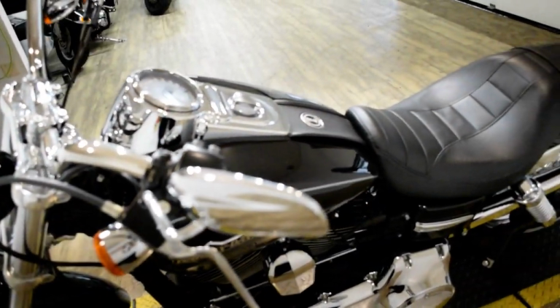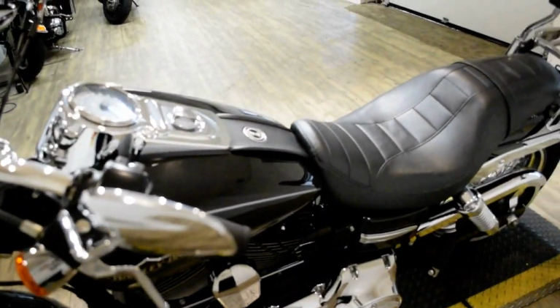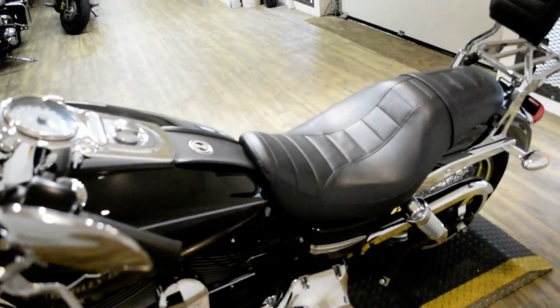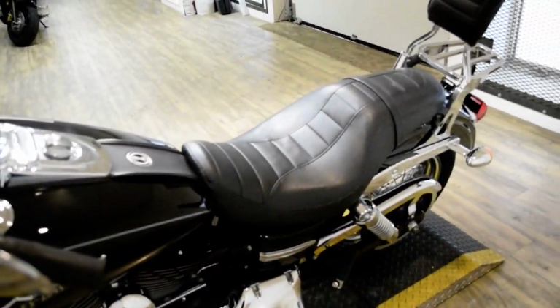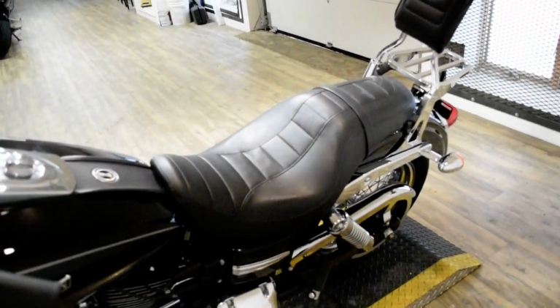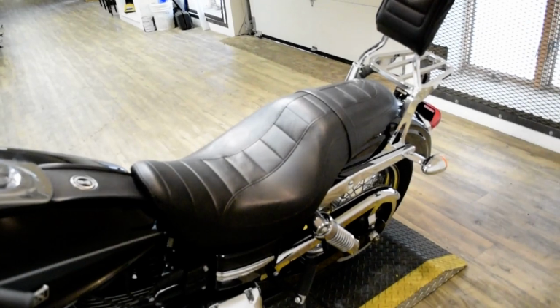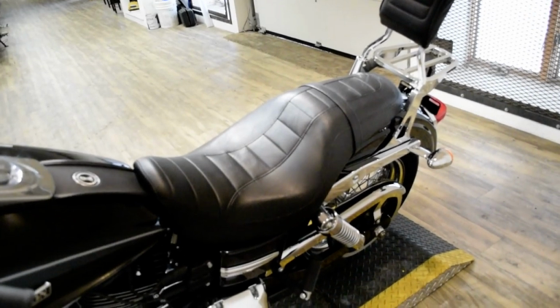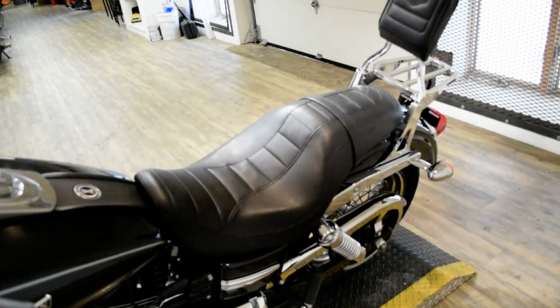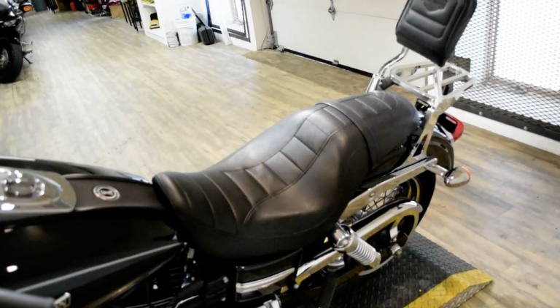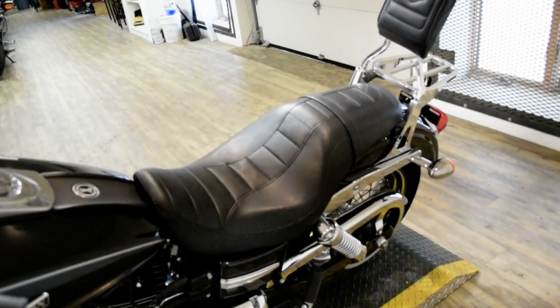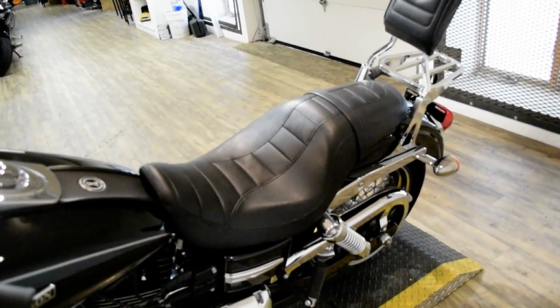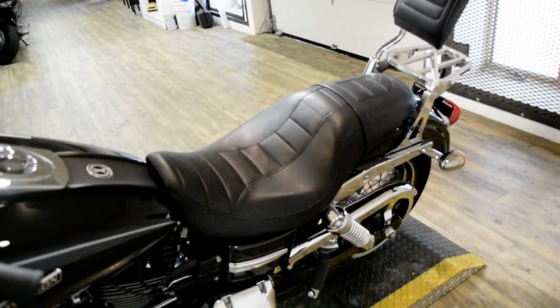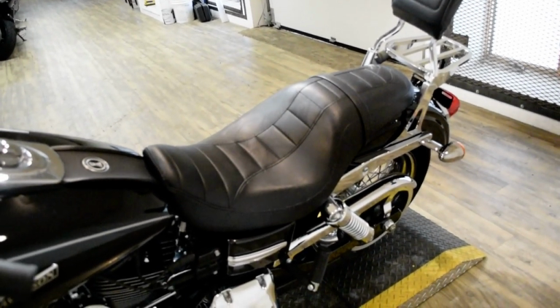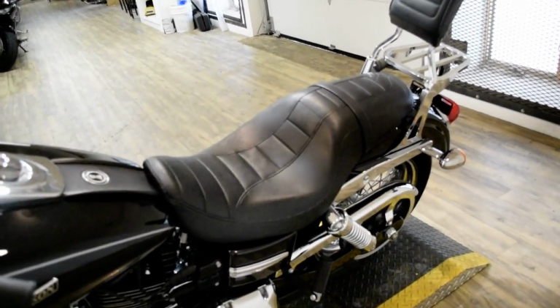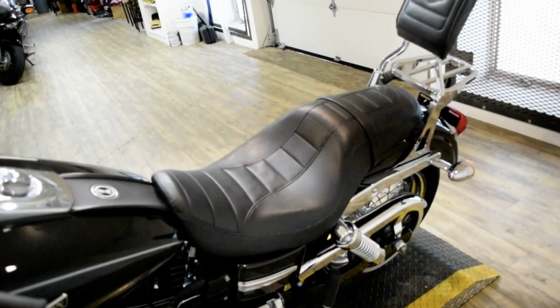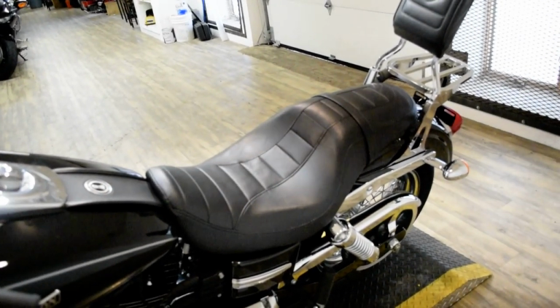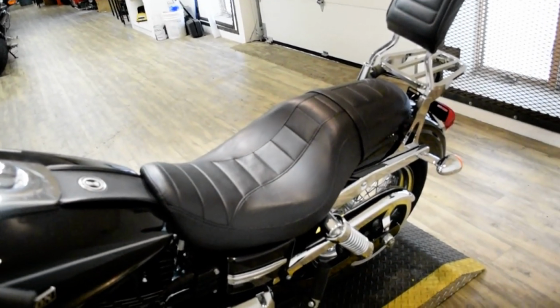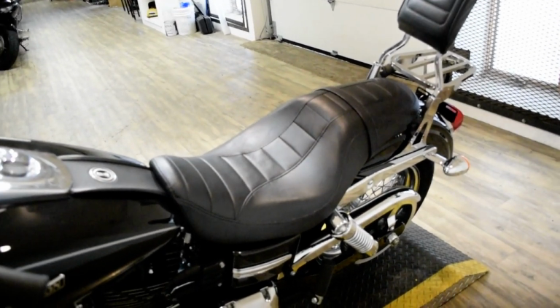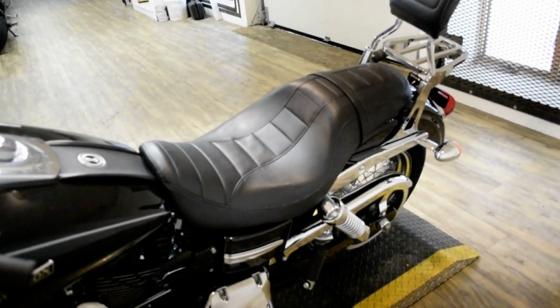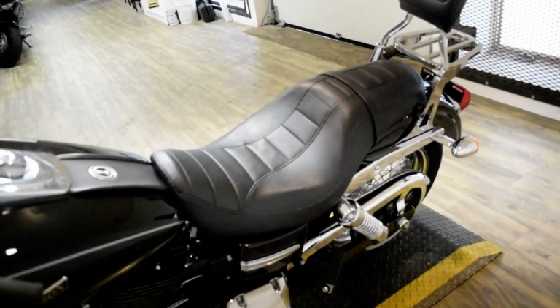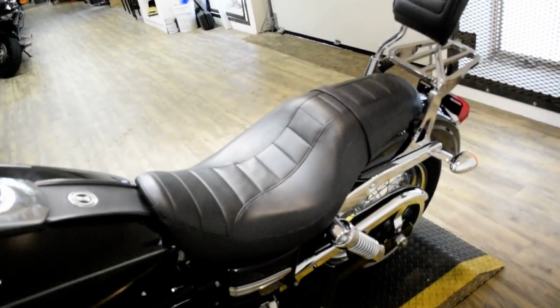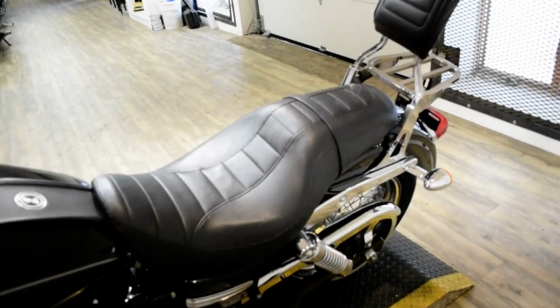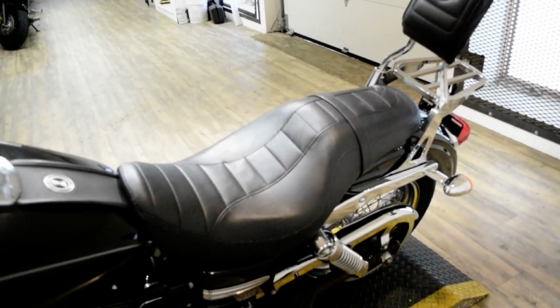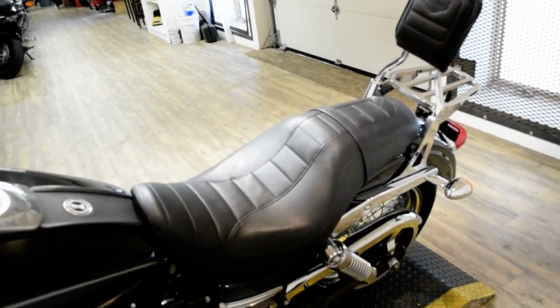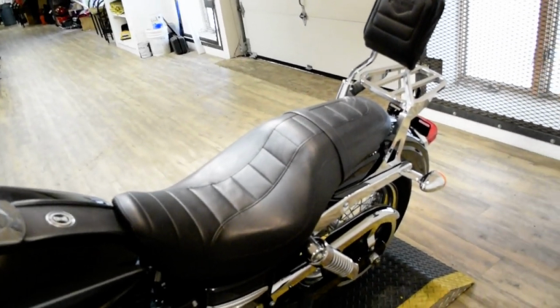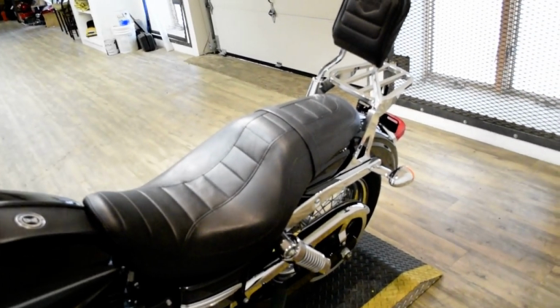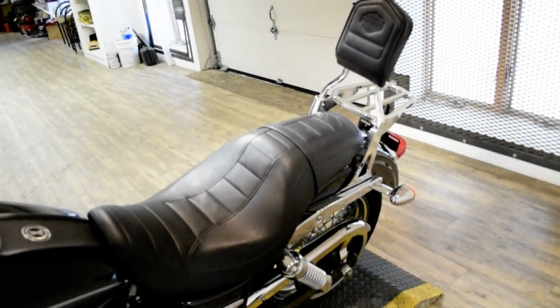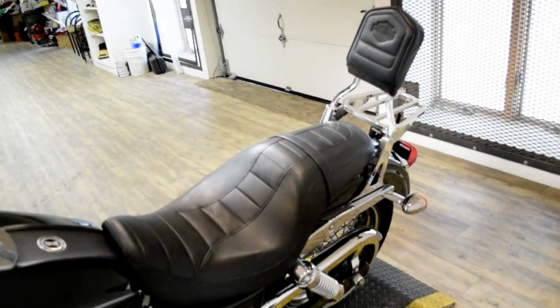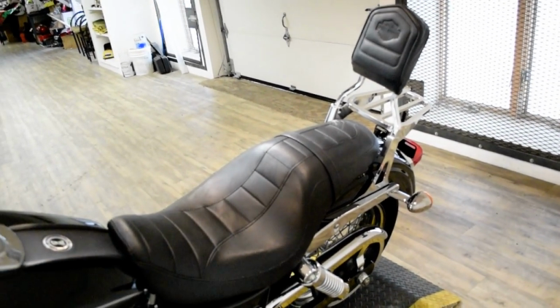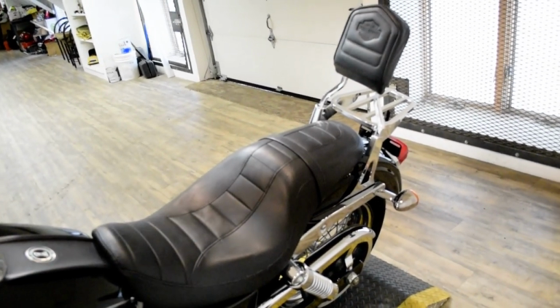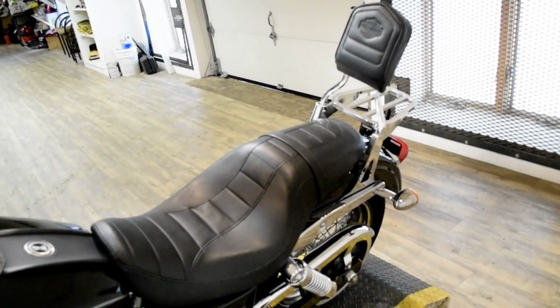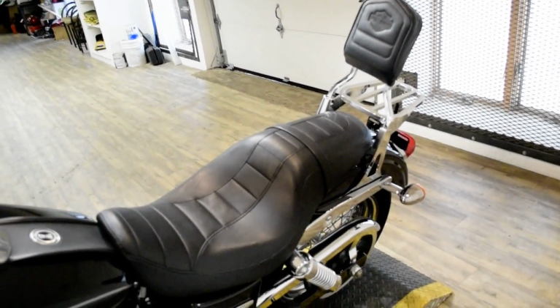This bike has been serviced and safety inspected and is ready for the road. It has 2,164 miles on it. It also has the passenger backrest and the luggage rack.